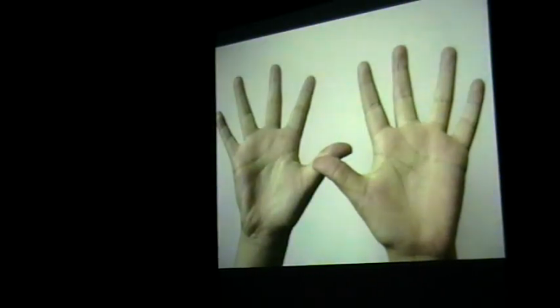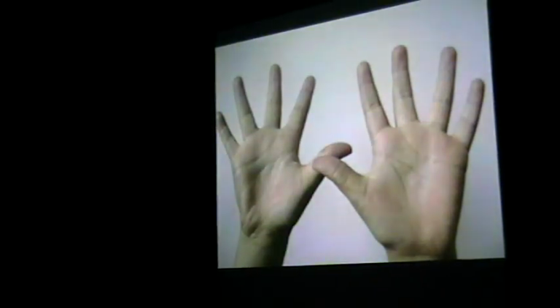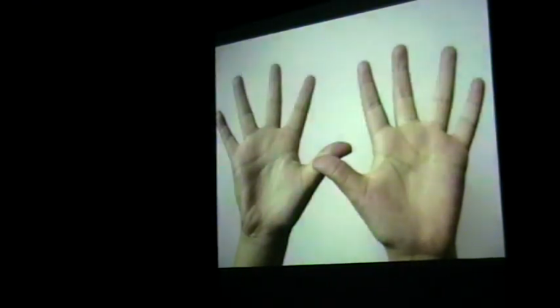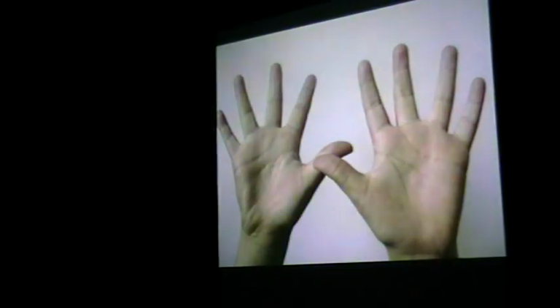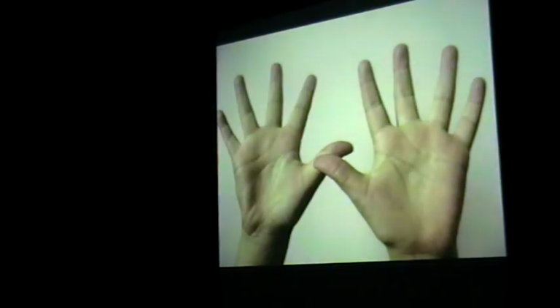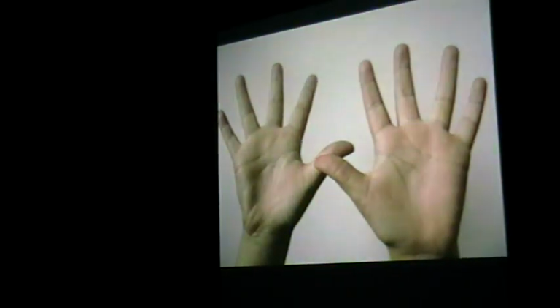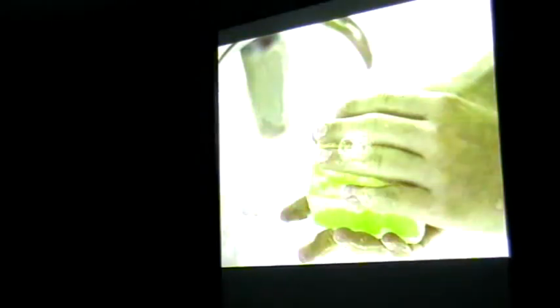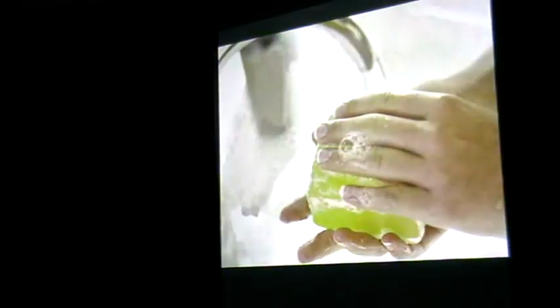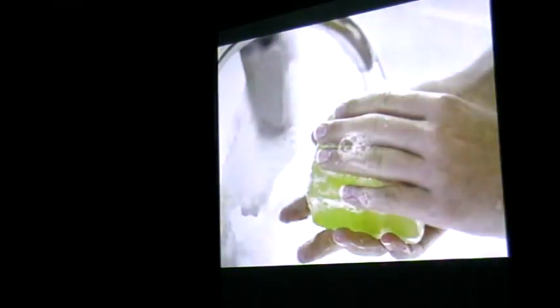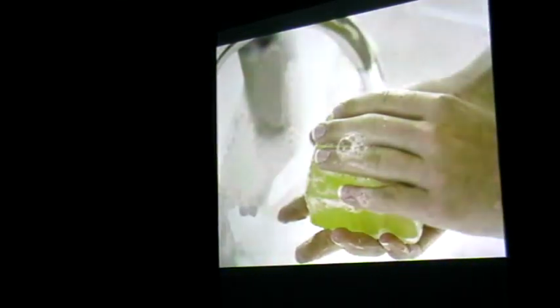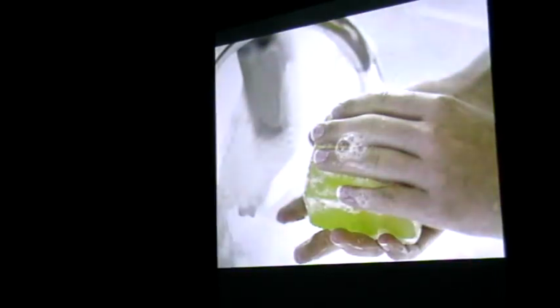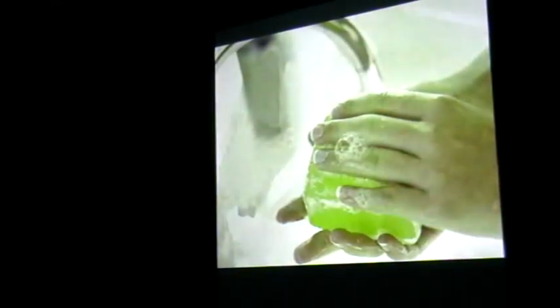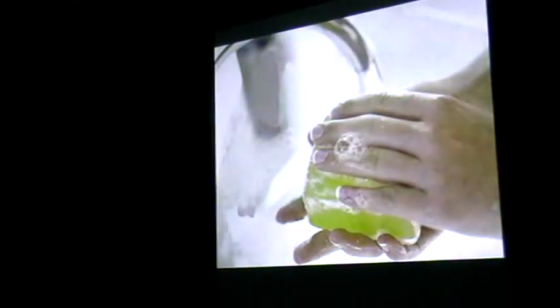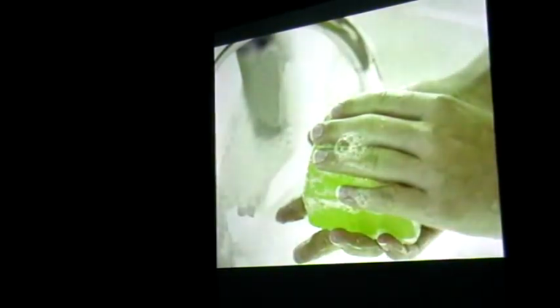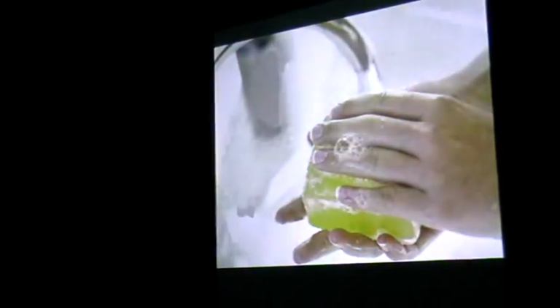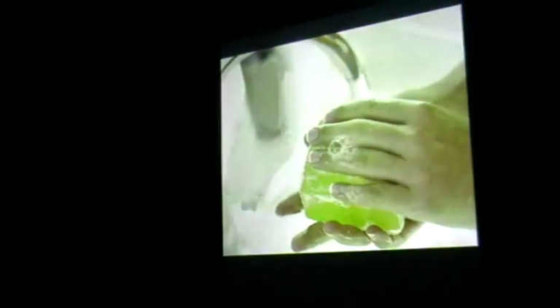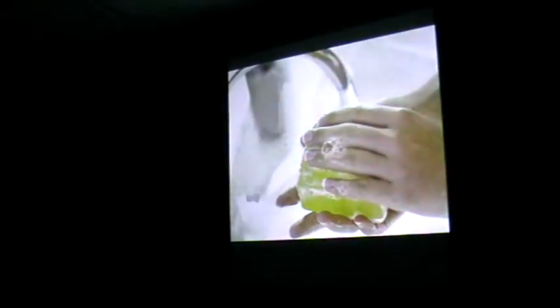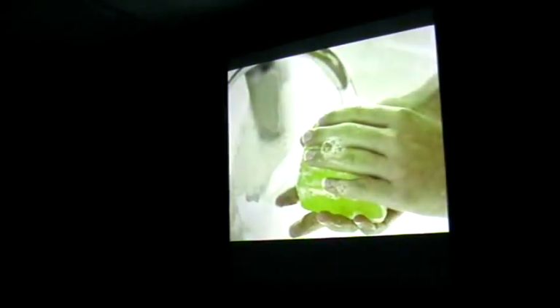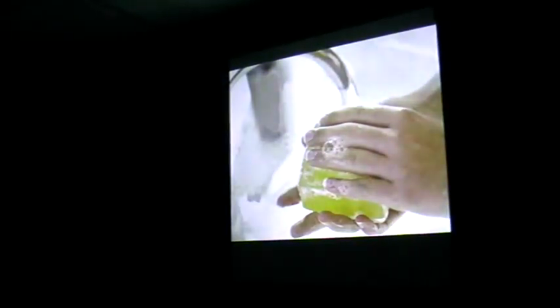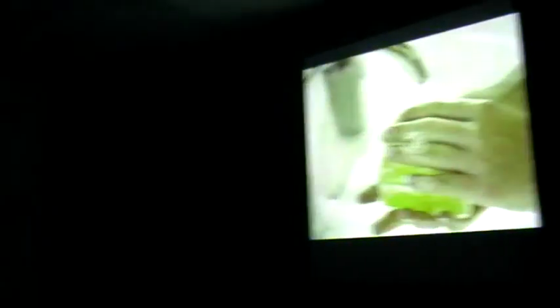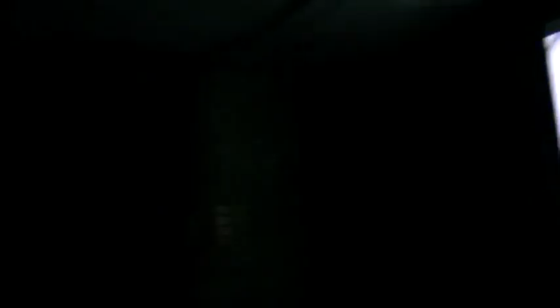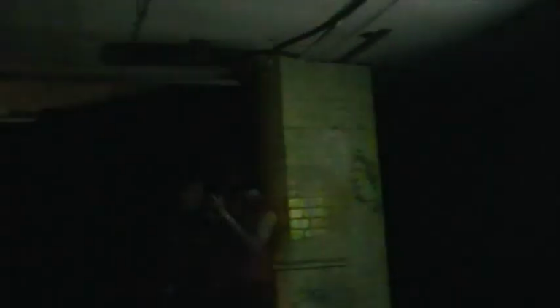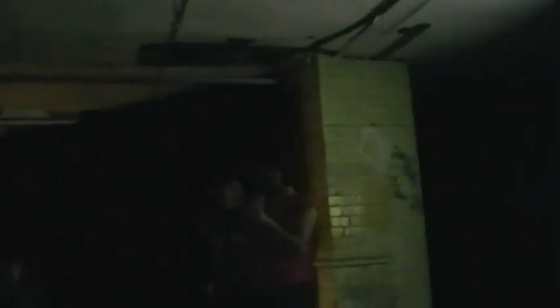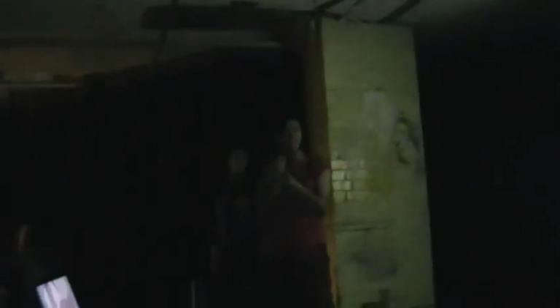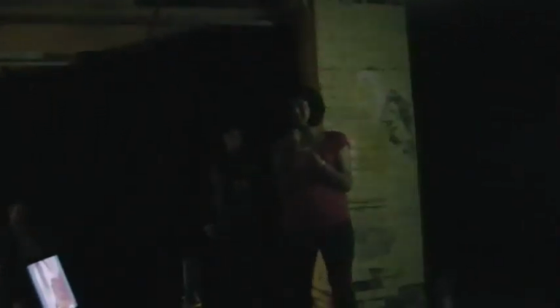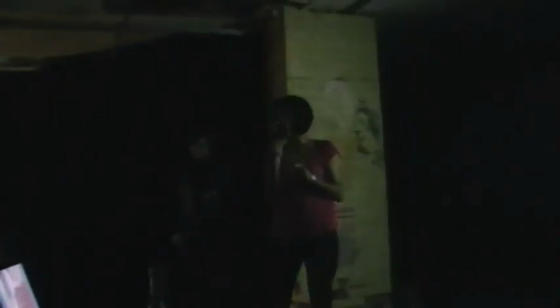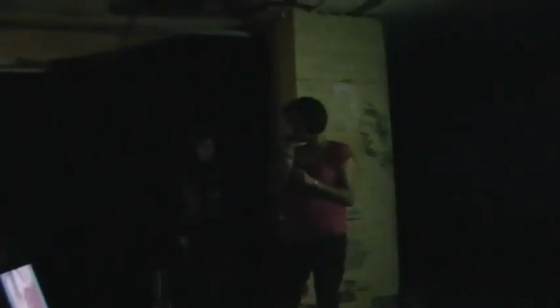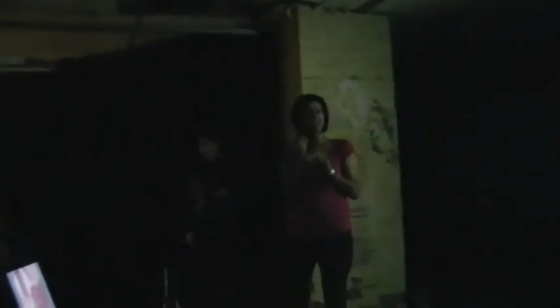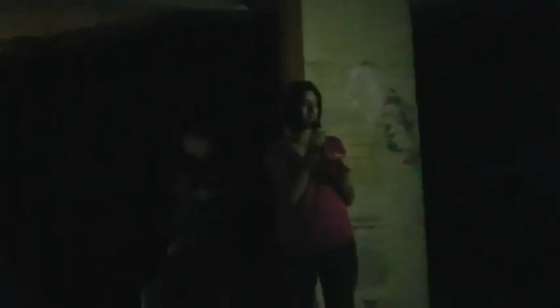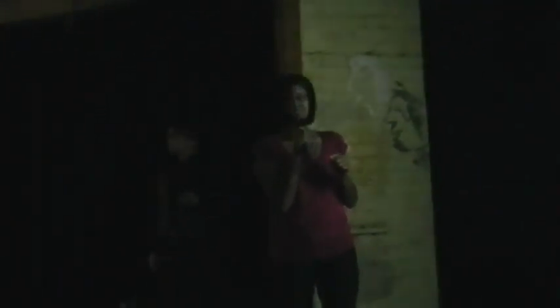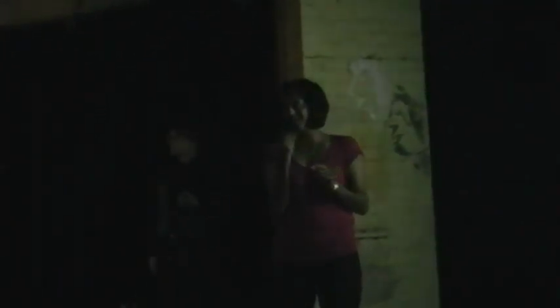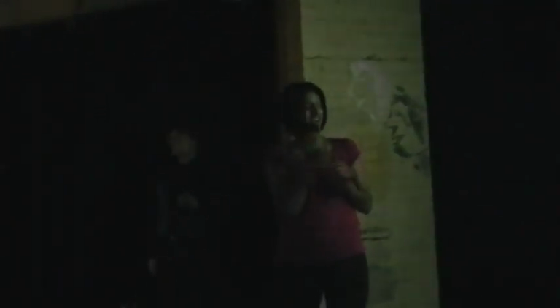You just need to scoop up your curry. It takes a bit of practice — it's a bit like chopsticks. Once you get going, it's good. Wash your hands before and after, because you've just eaten chilli and you really don't want to be rubbing that in your eyes or anywhere else. Be really careful.